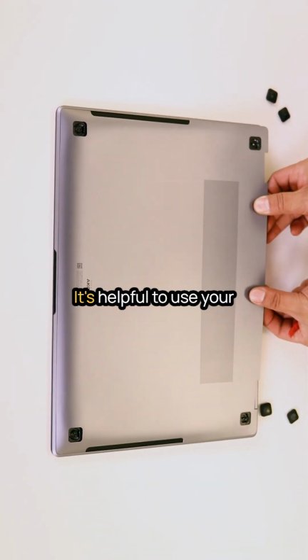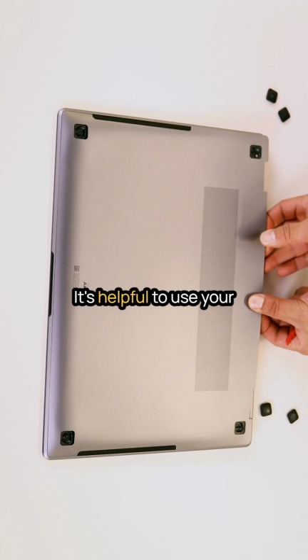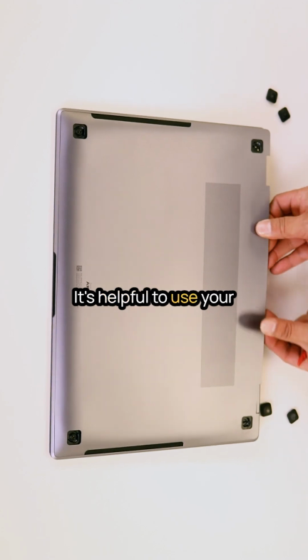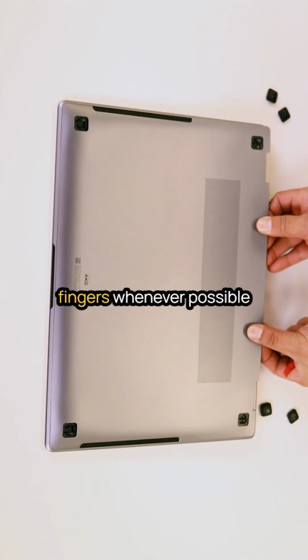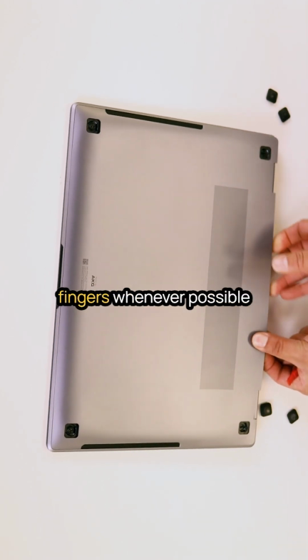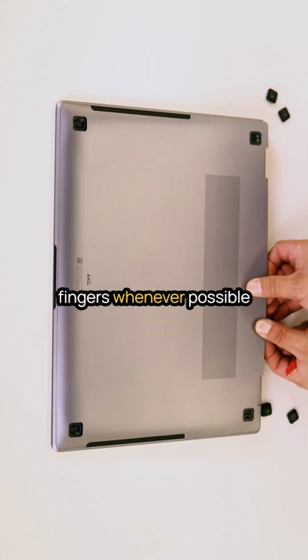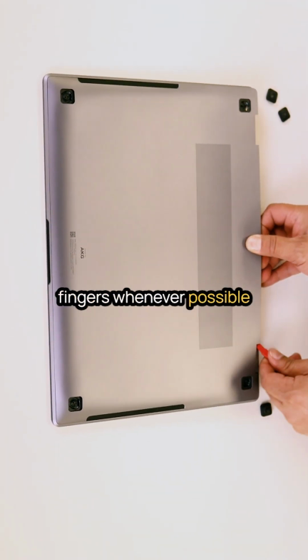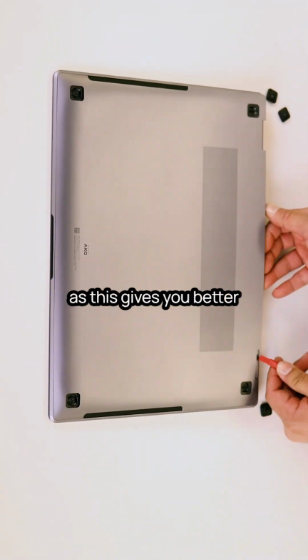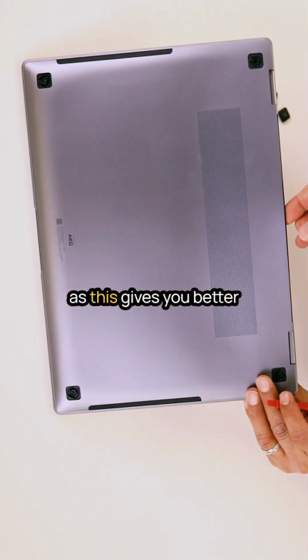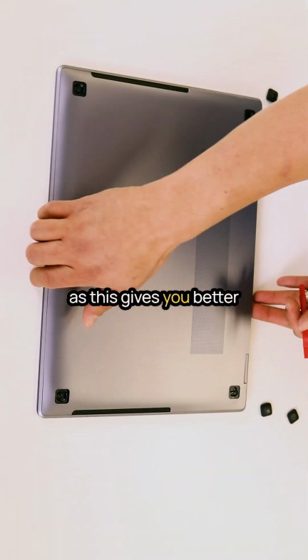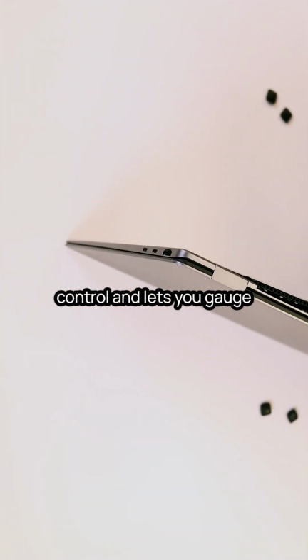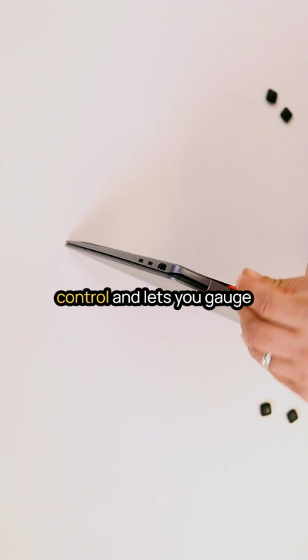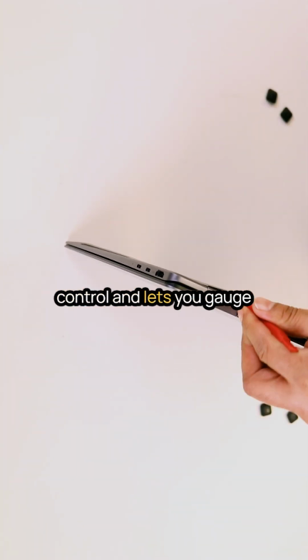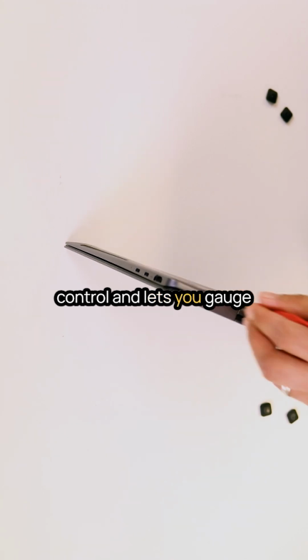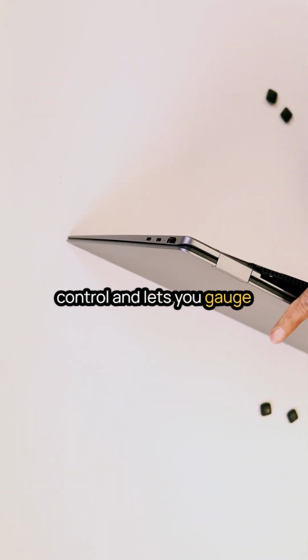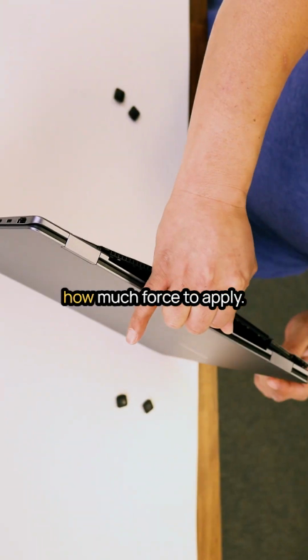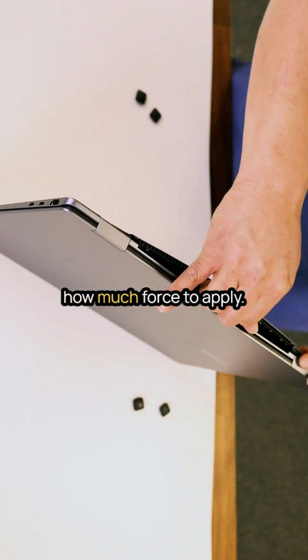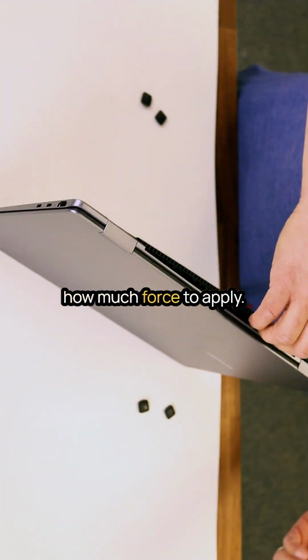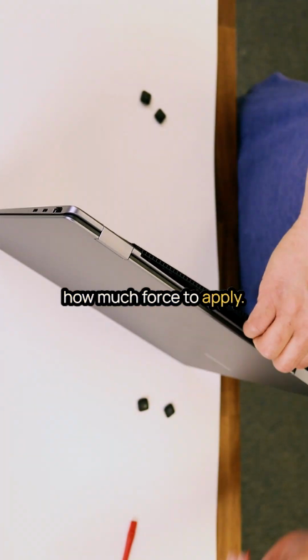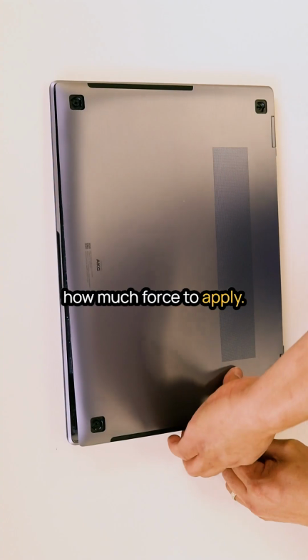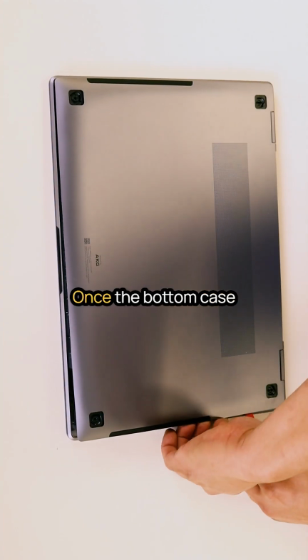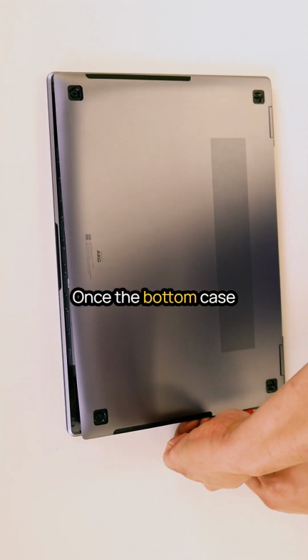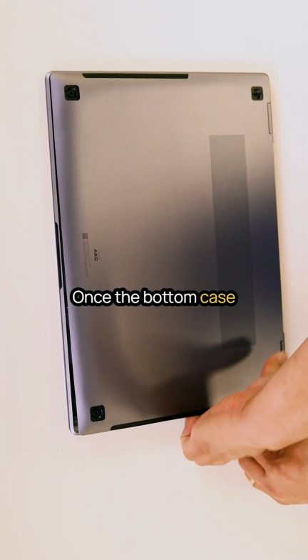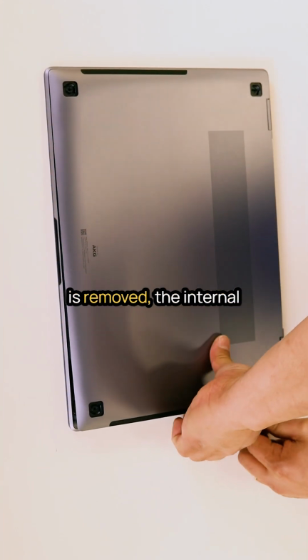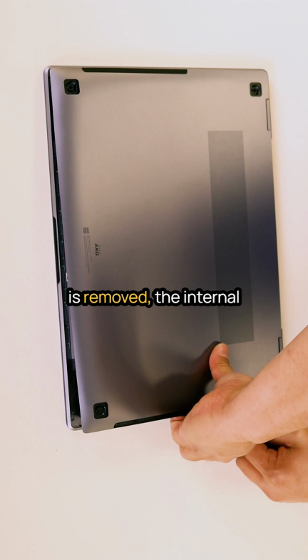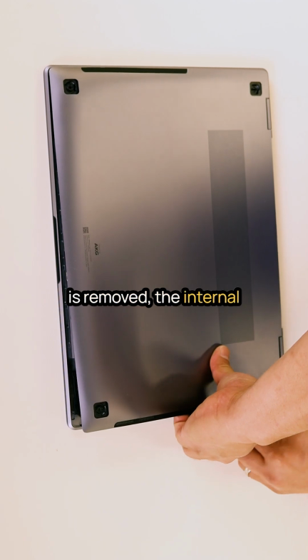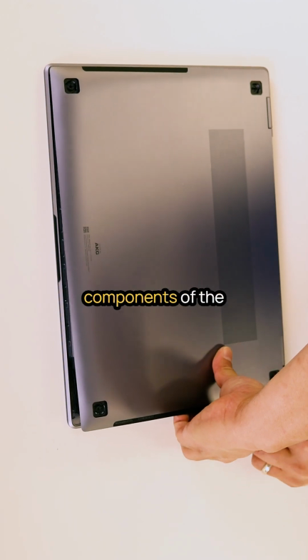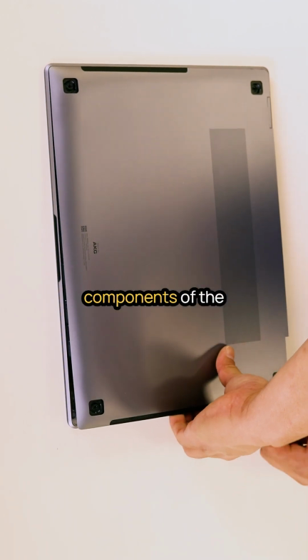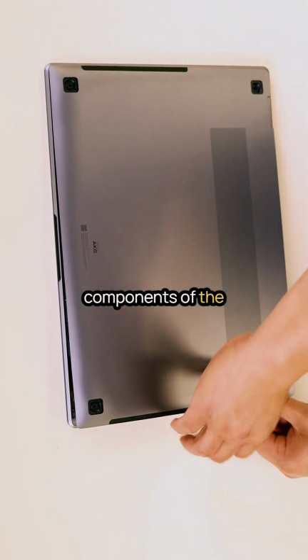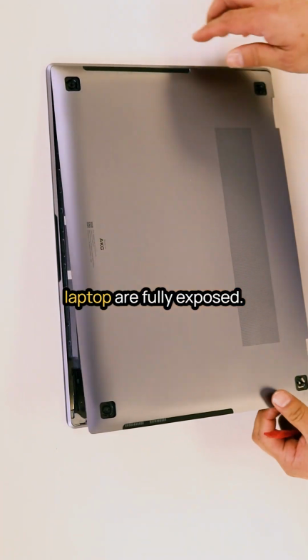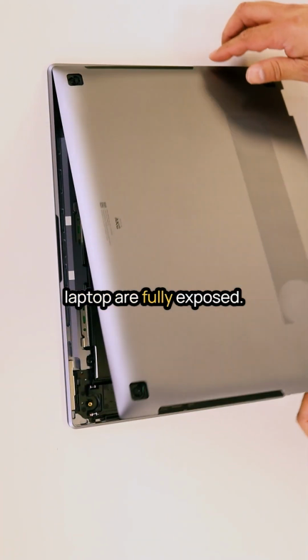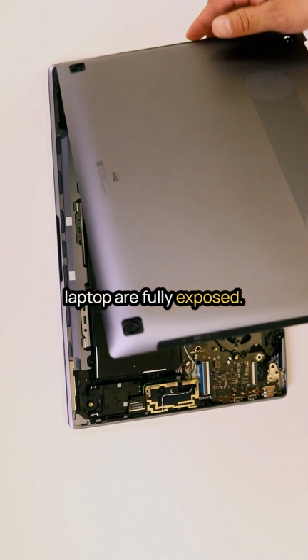It's helpful to use your fingers whenever possible, as this gives you better control and lets you gauge how much force to apply. Once the bottom case is removed, the internal components of the laptop are fully exposed.